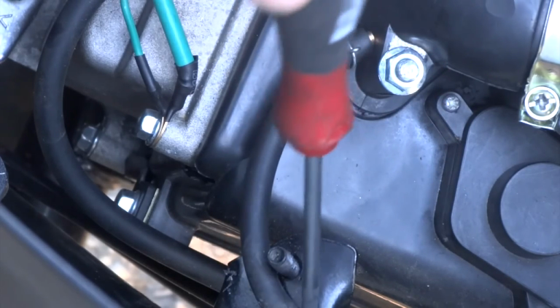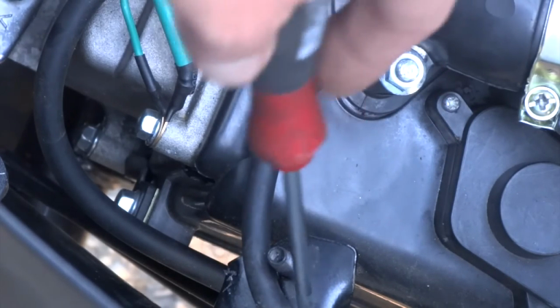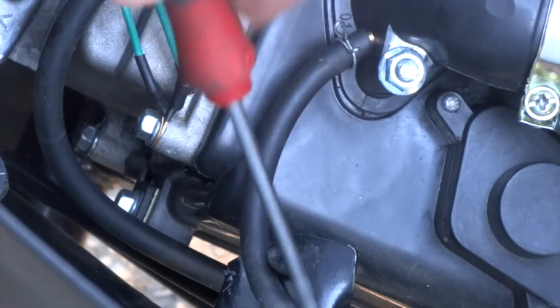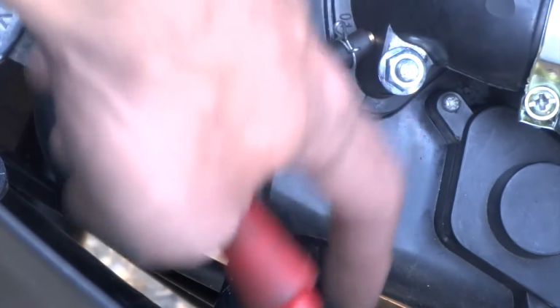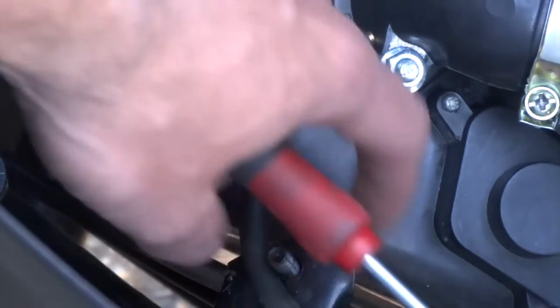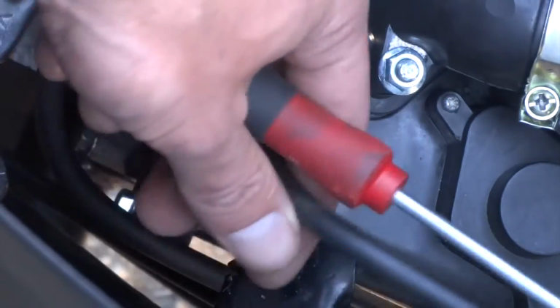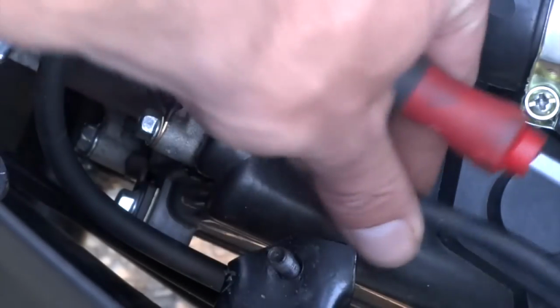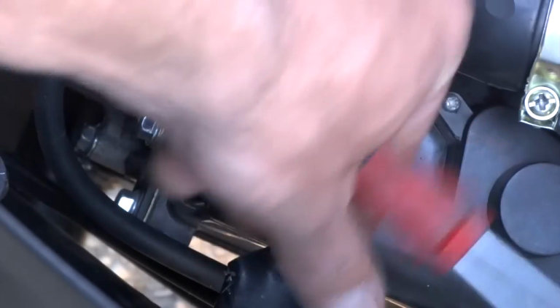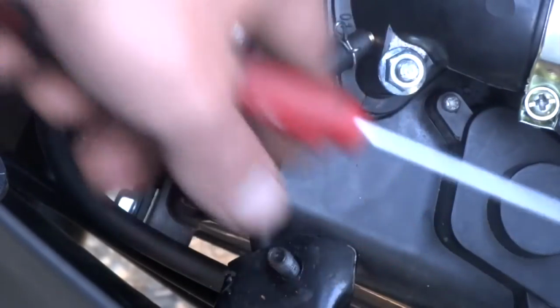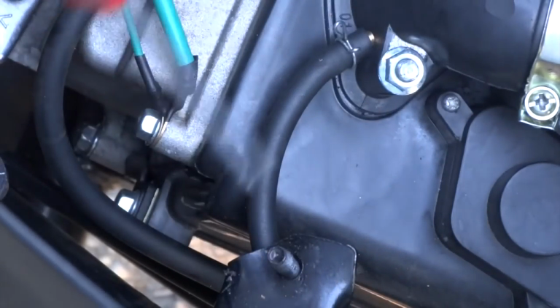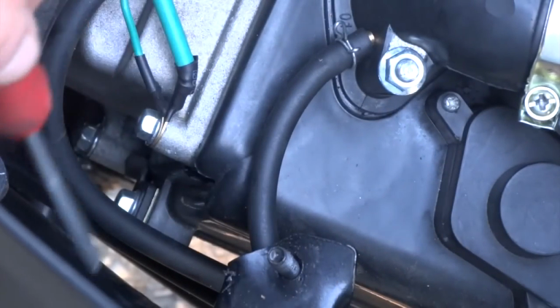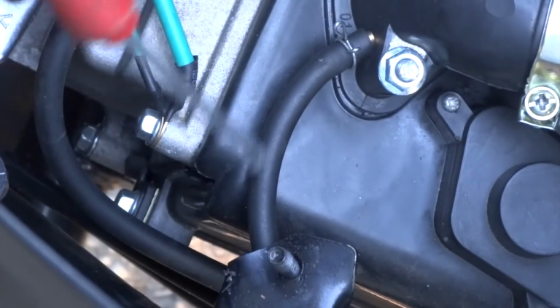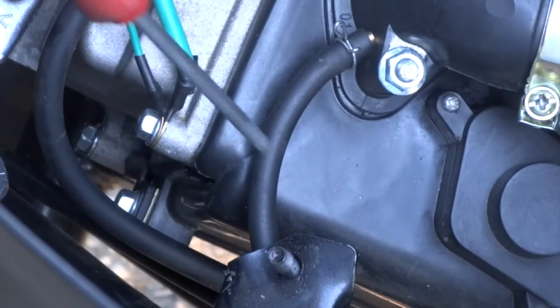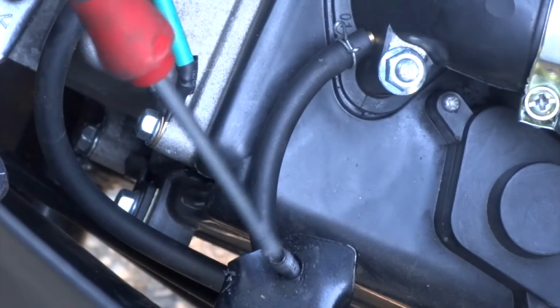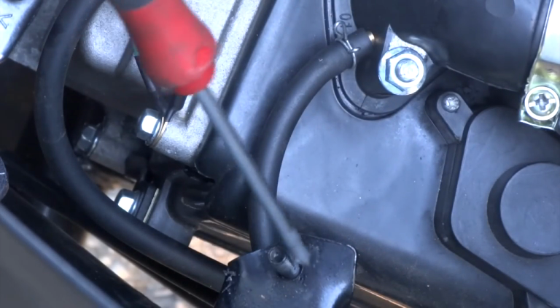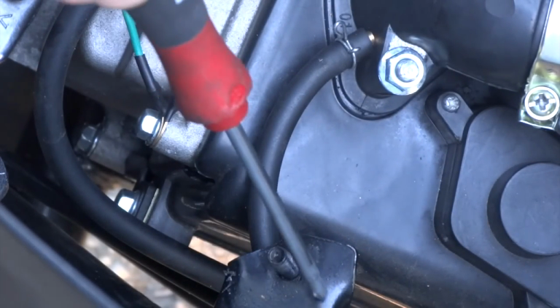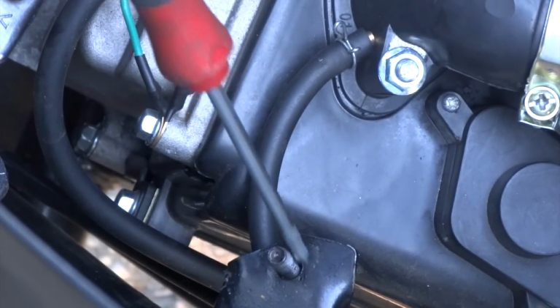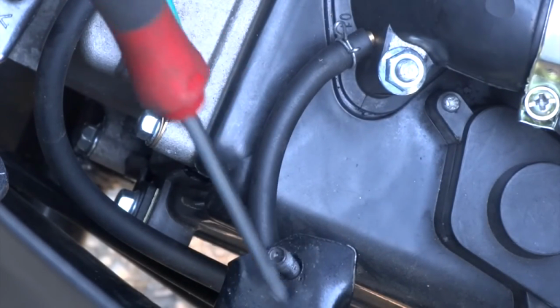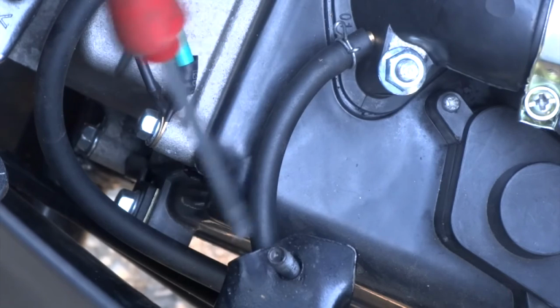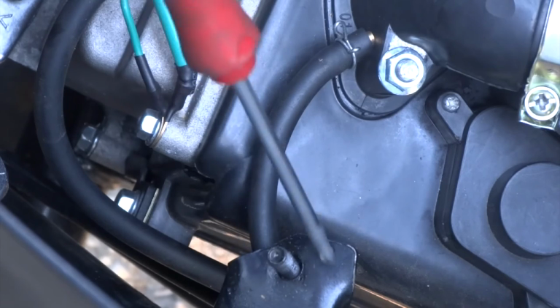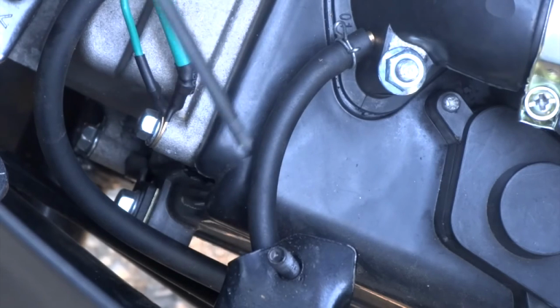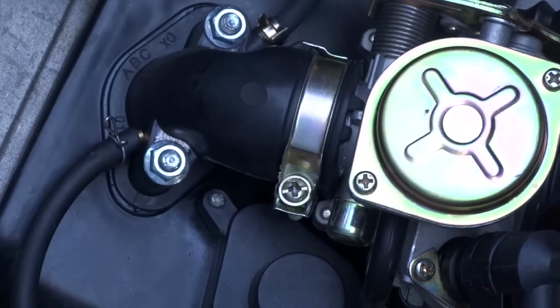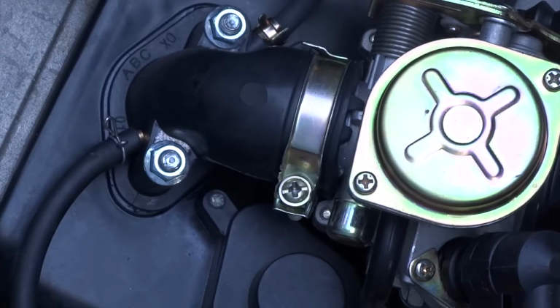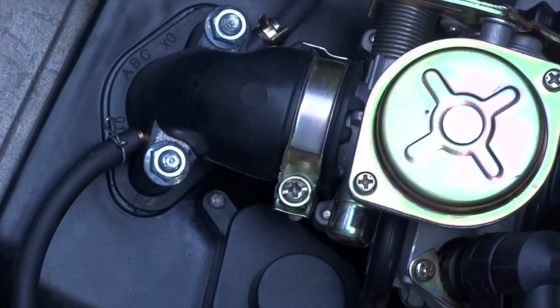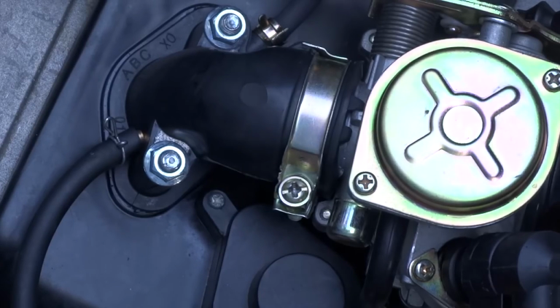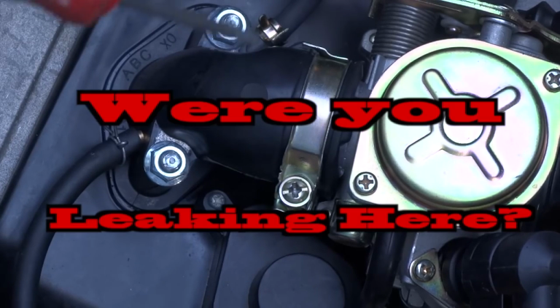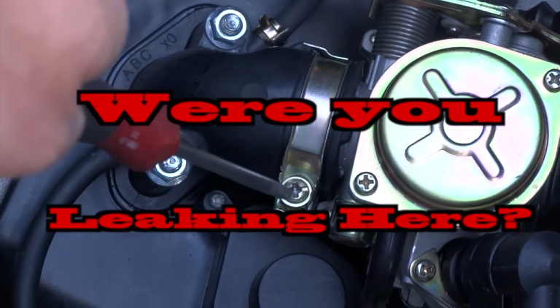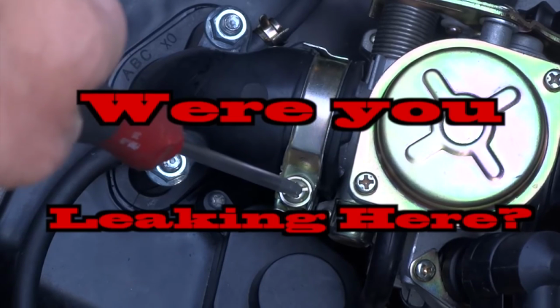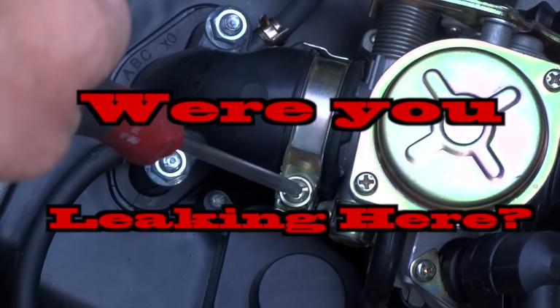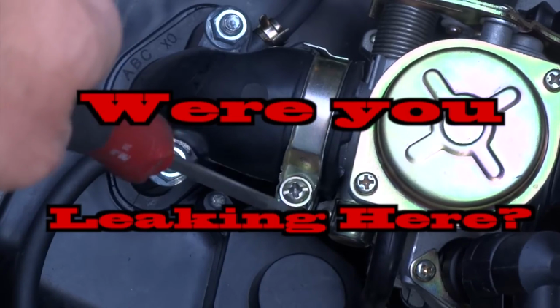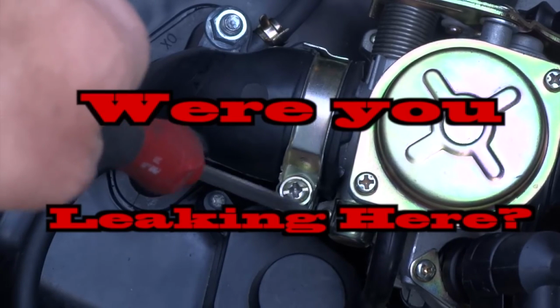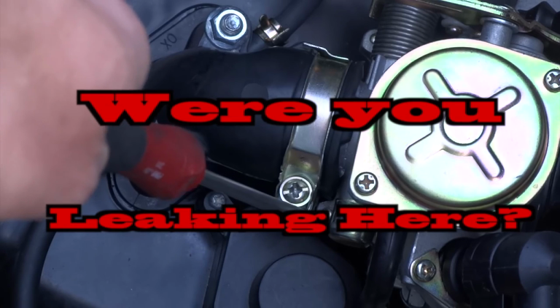So take this line and reroute it — I brought it underneath that mounting post for the seat. It is not a bad idea to tighten this clamp almost all the way down.